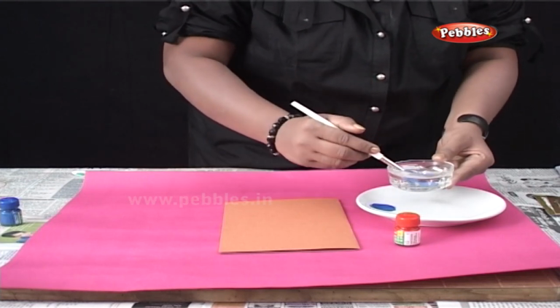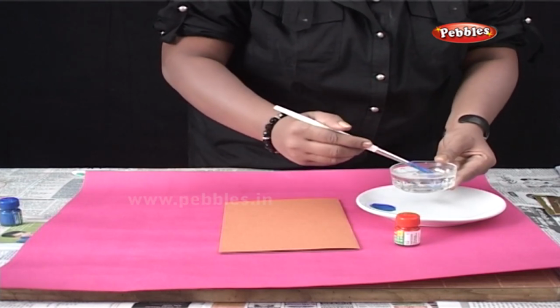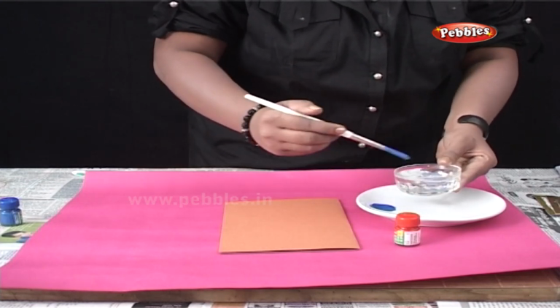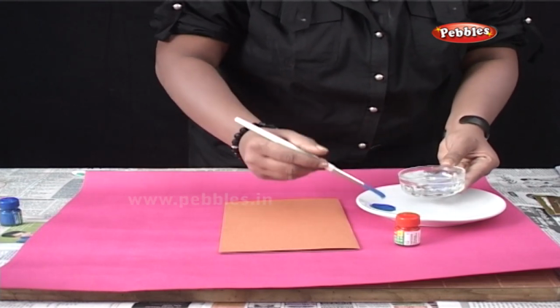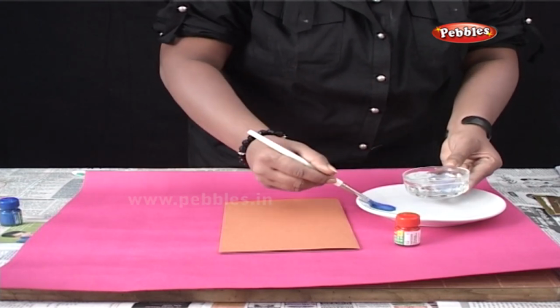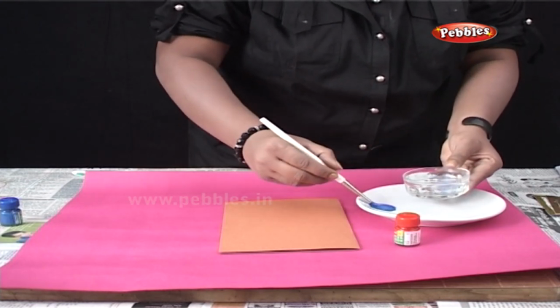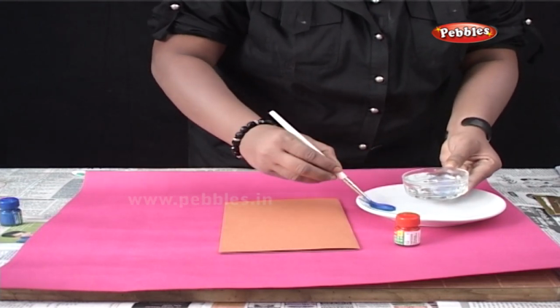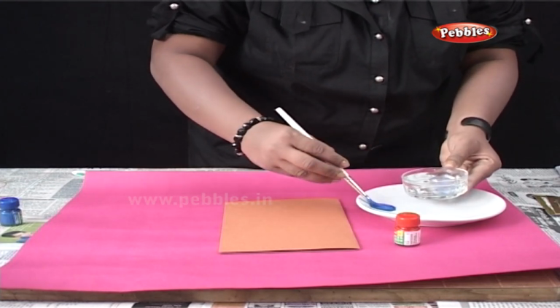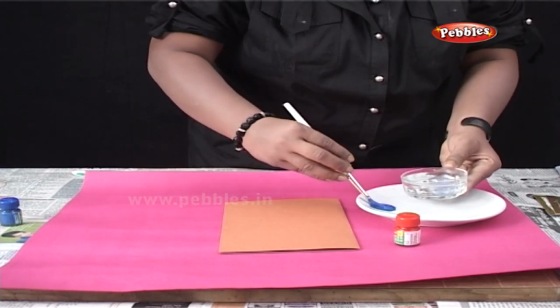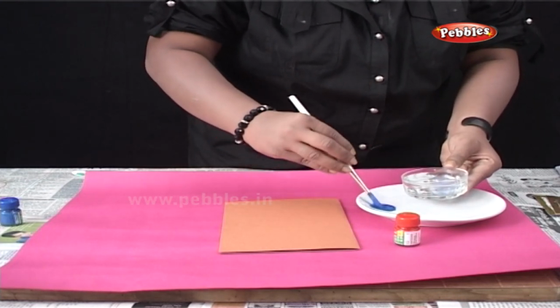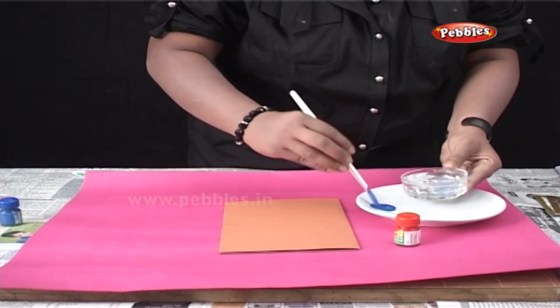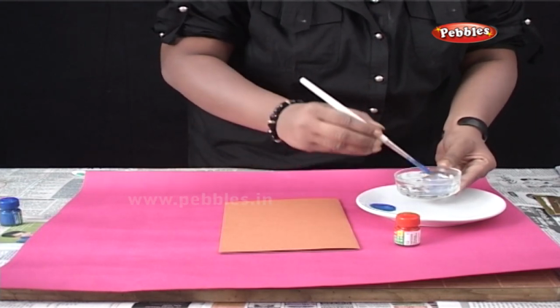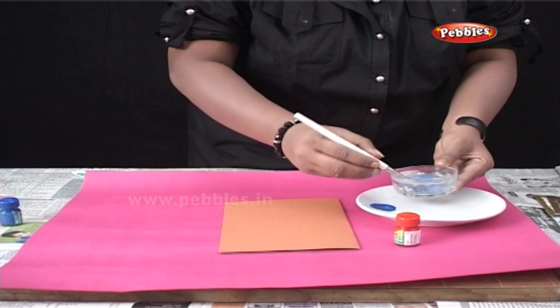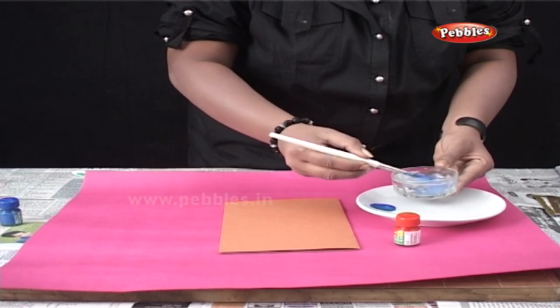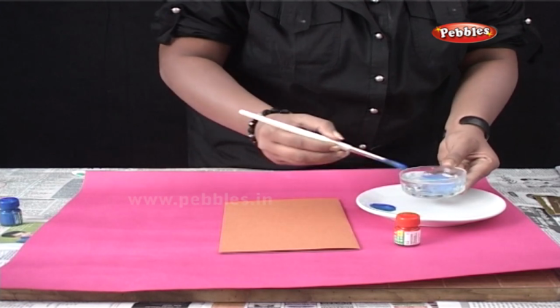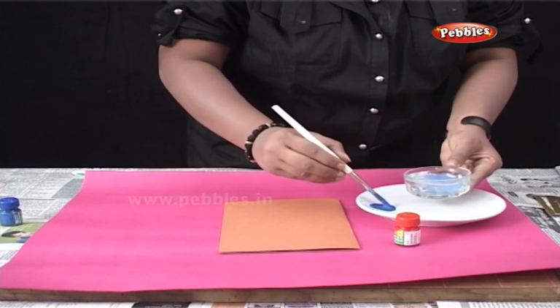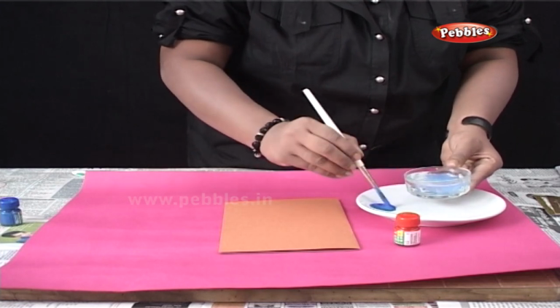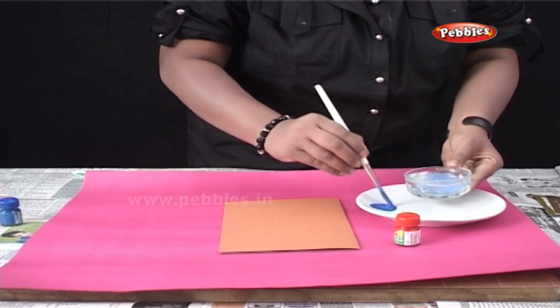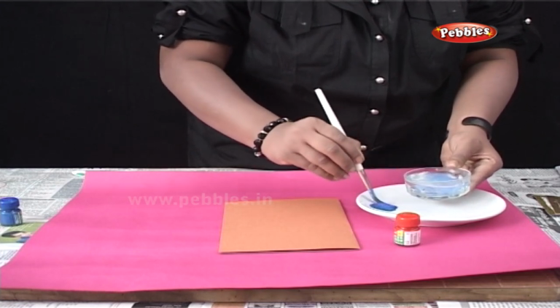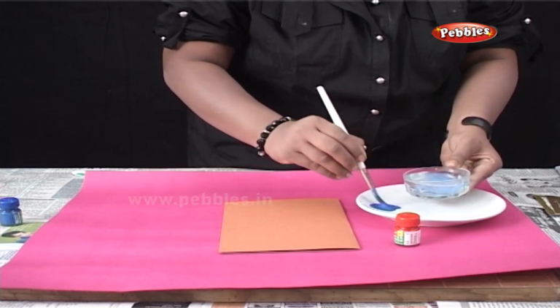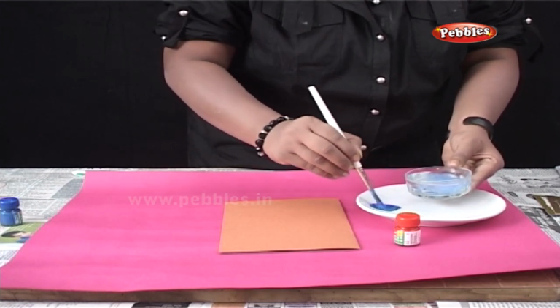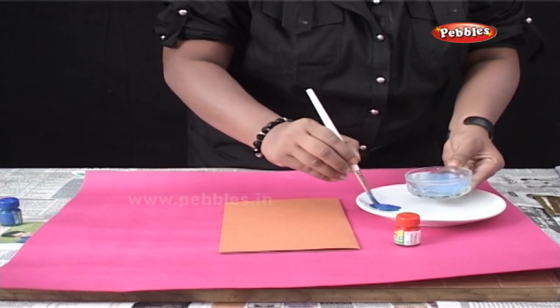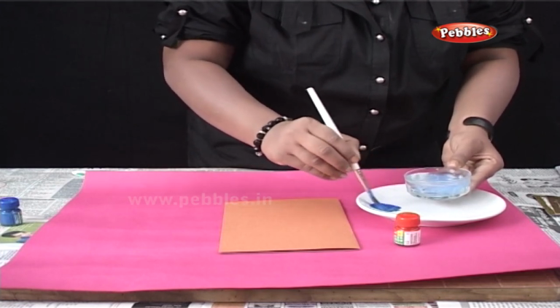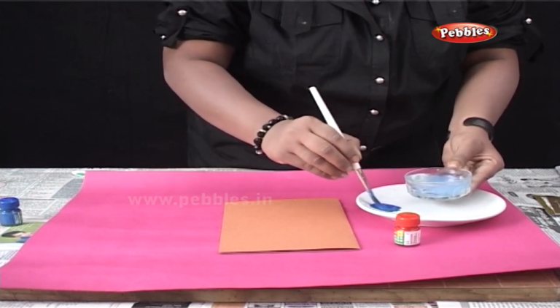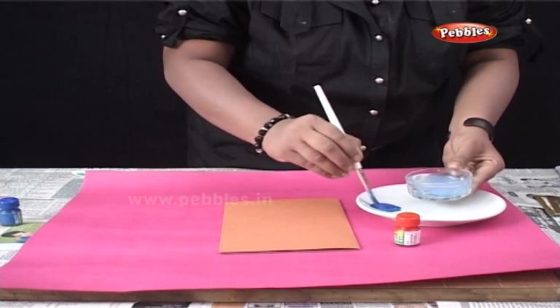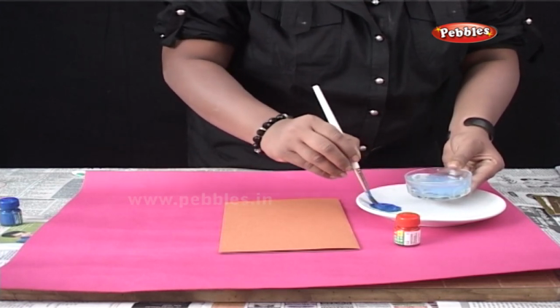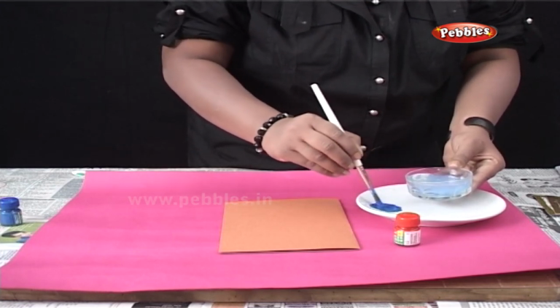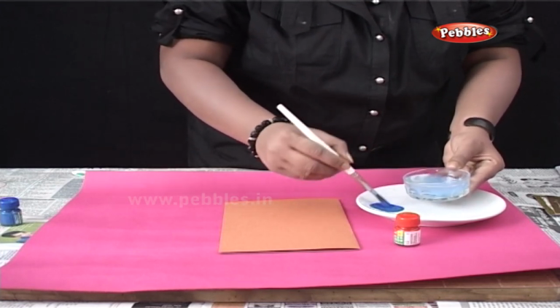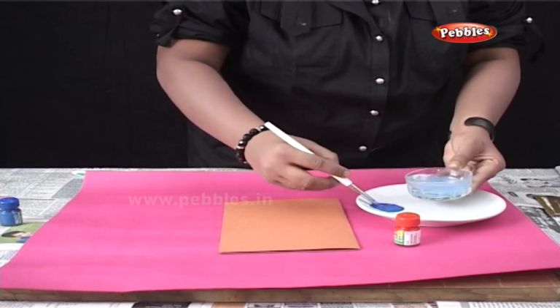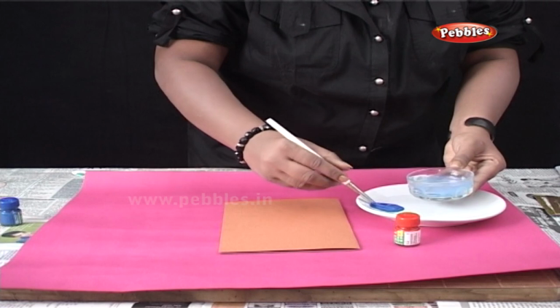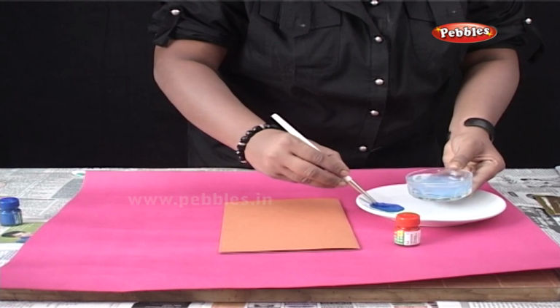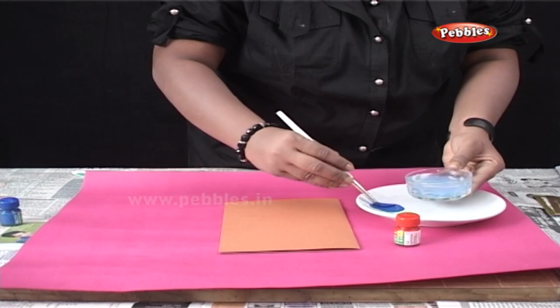Since poster colors are very thick, we will need to add water and make them thinner.